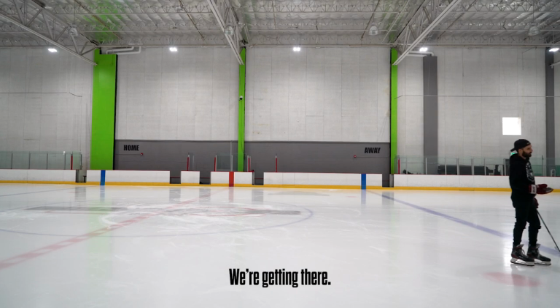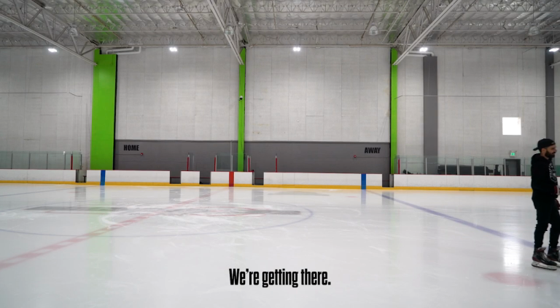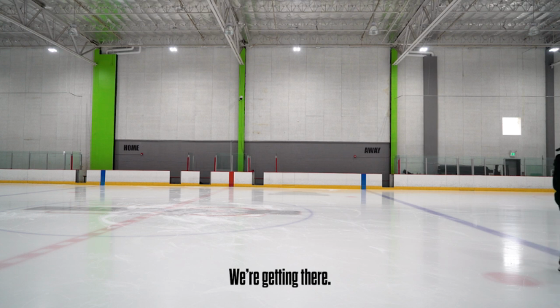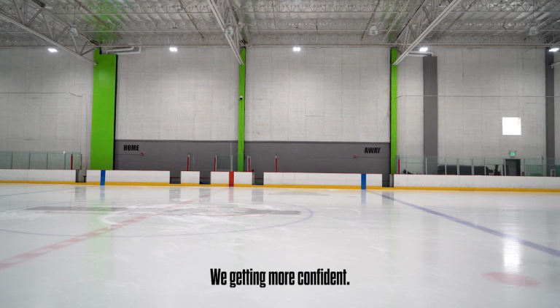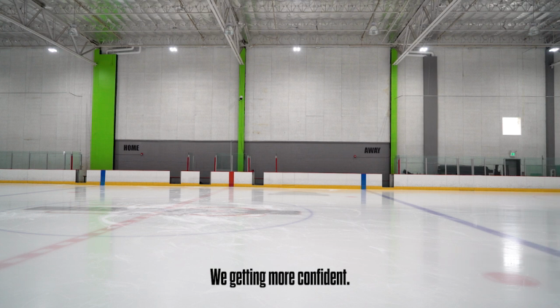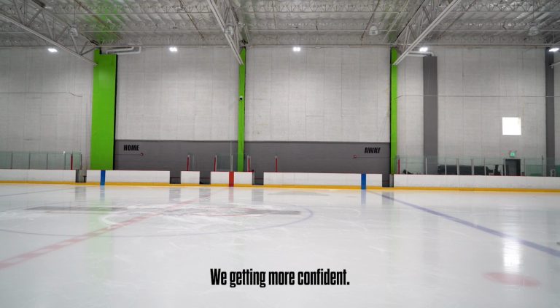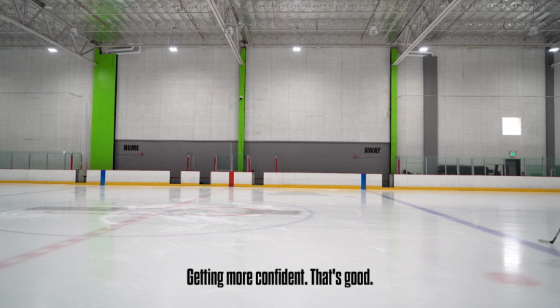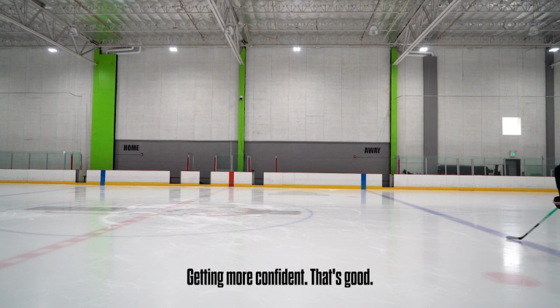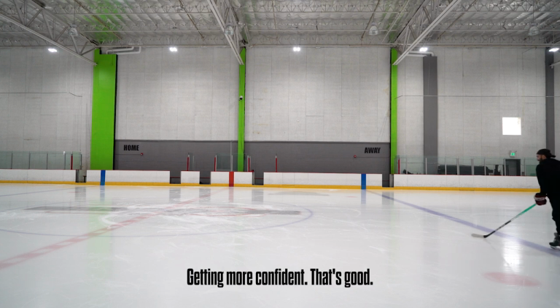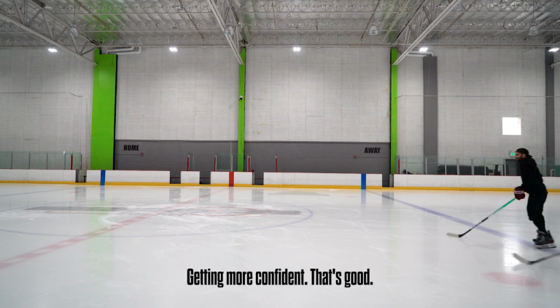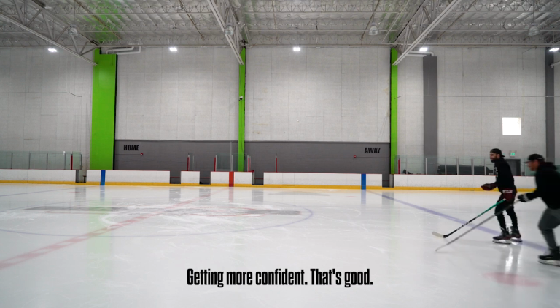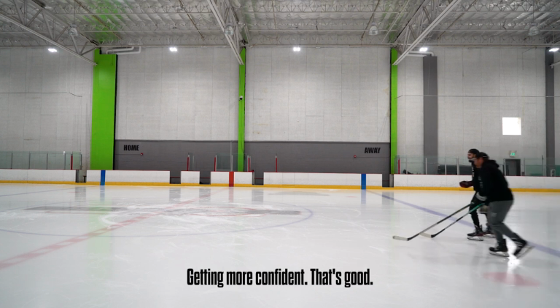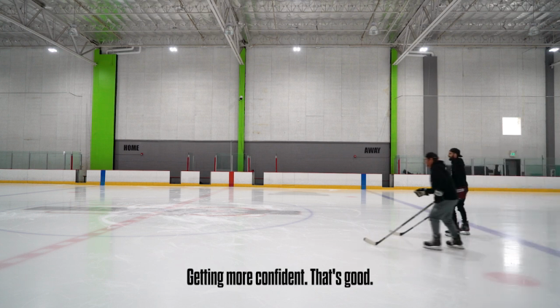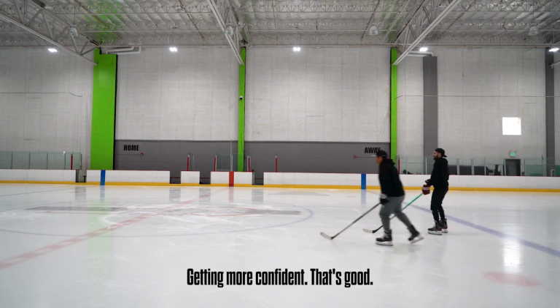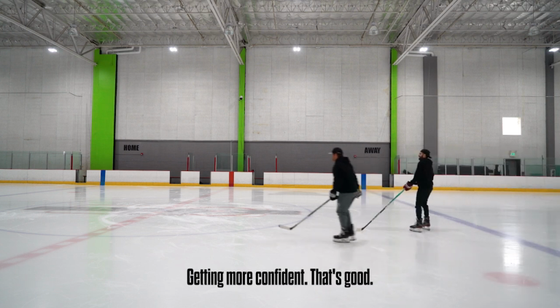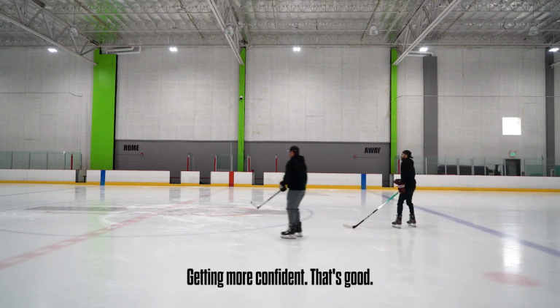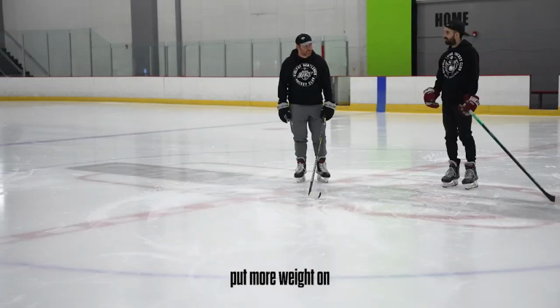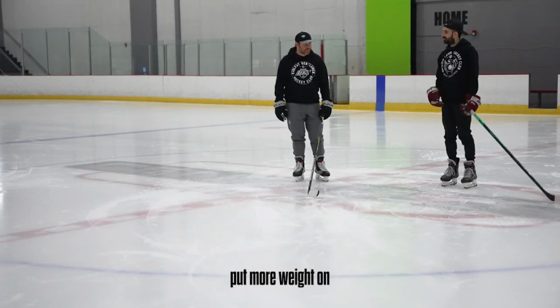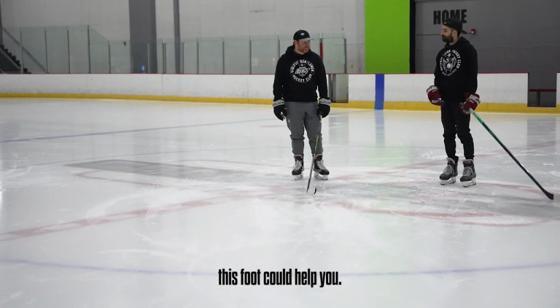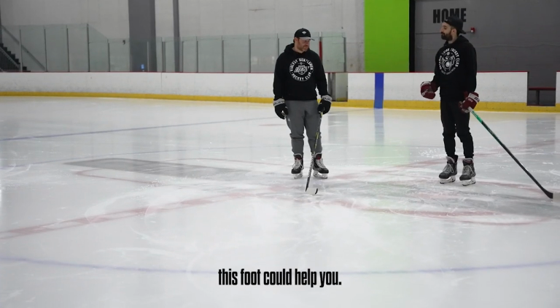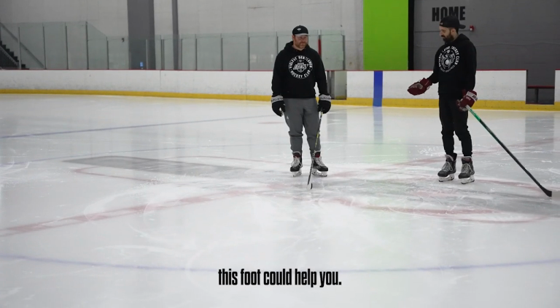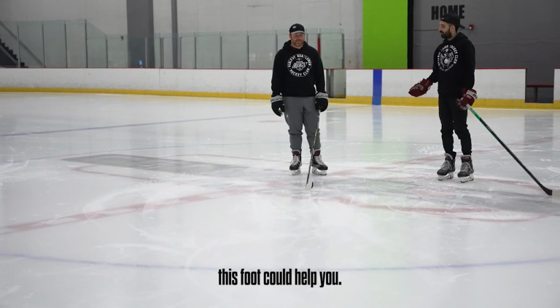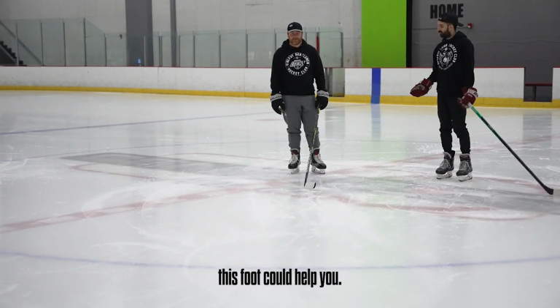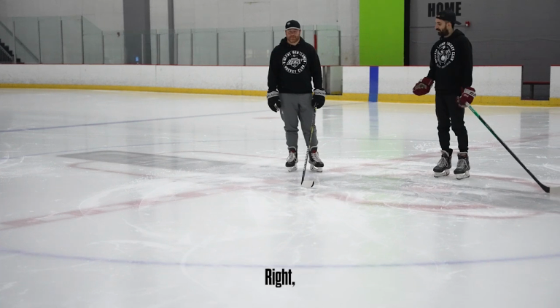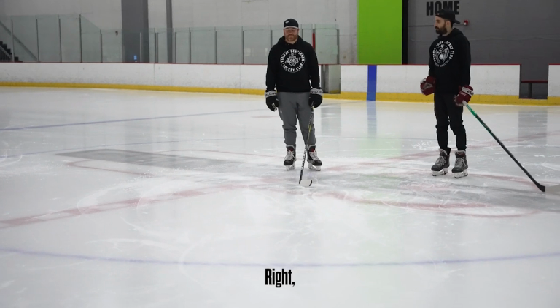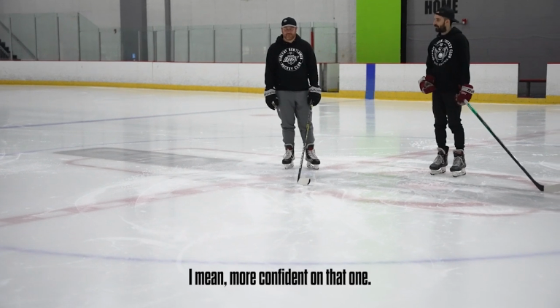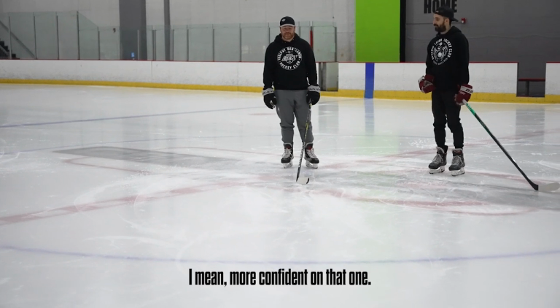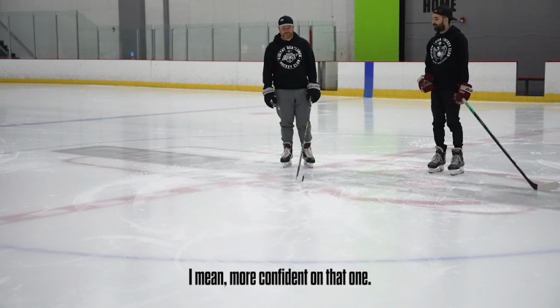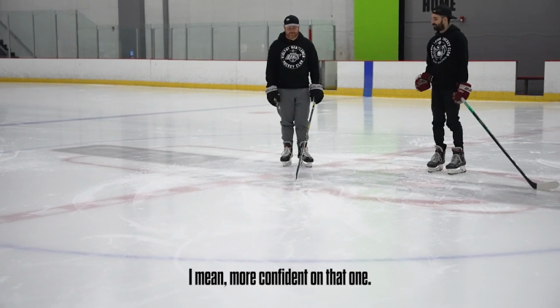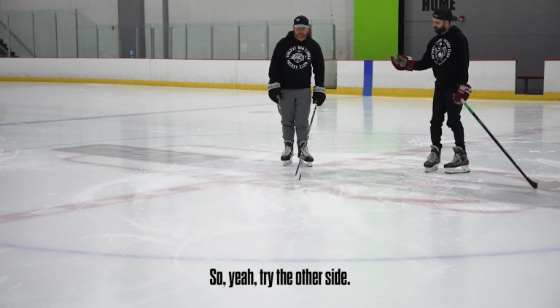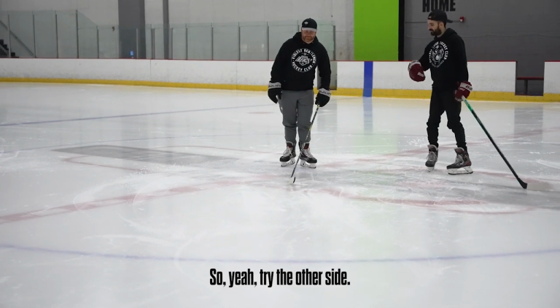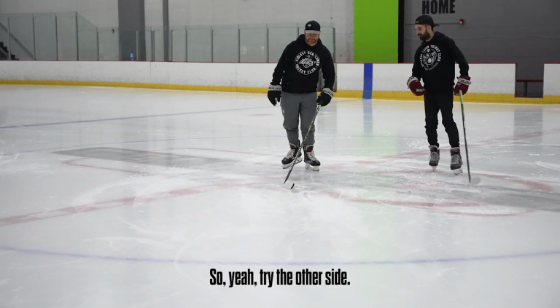We're getting there. We're getting more confident. That's good. More weight on this foot — maybe more confident on that one. Try the other side.